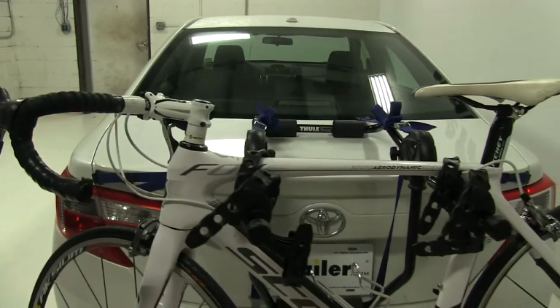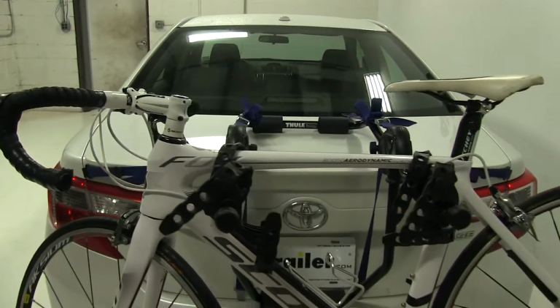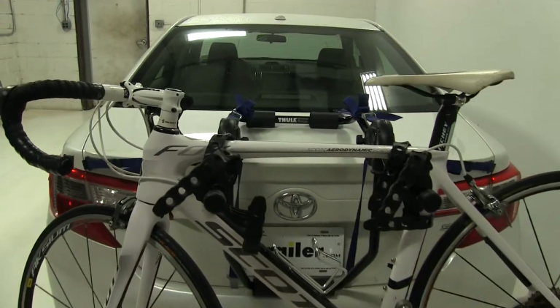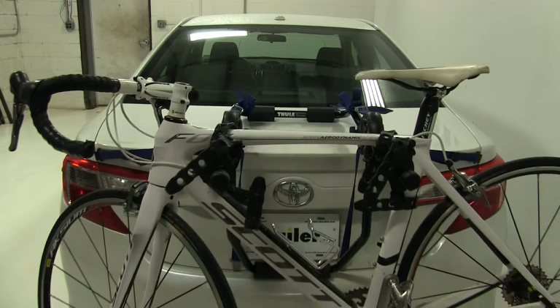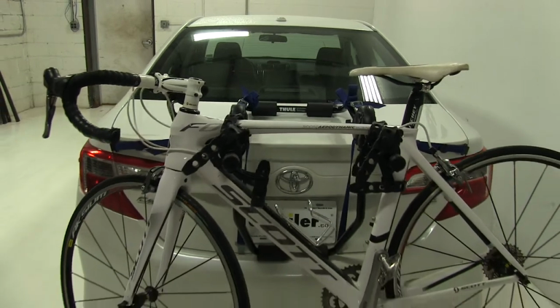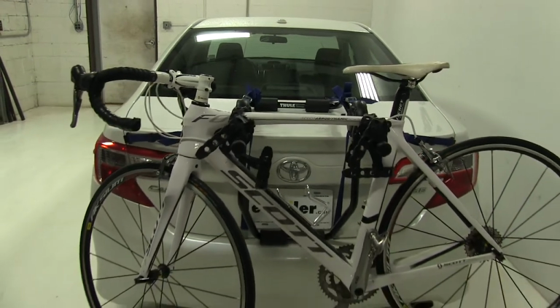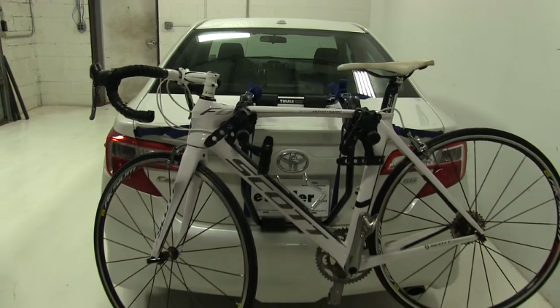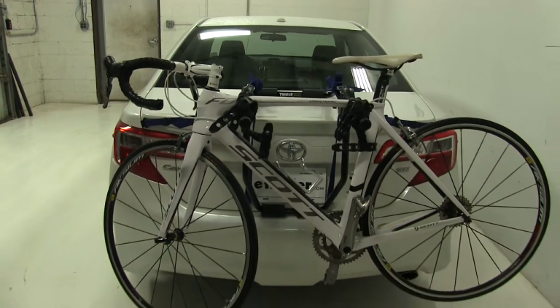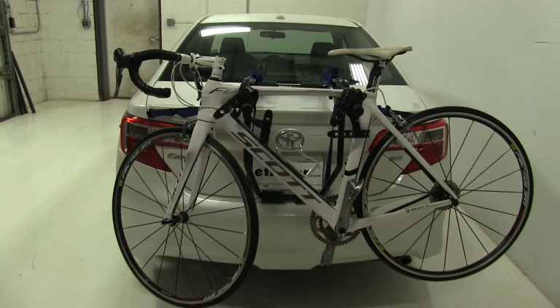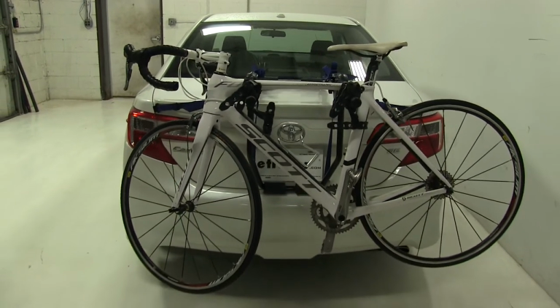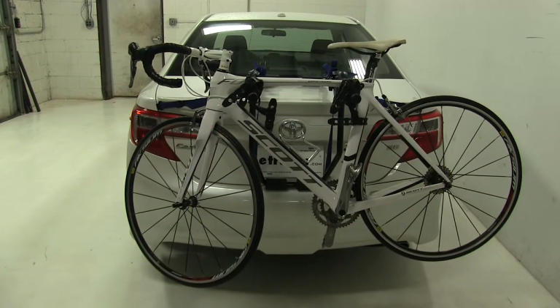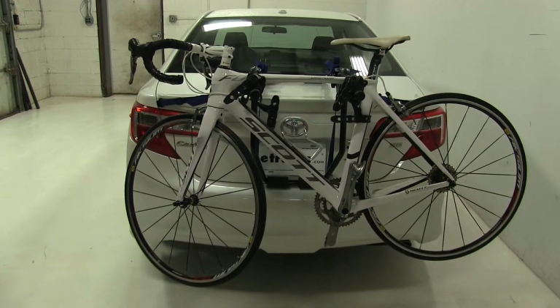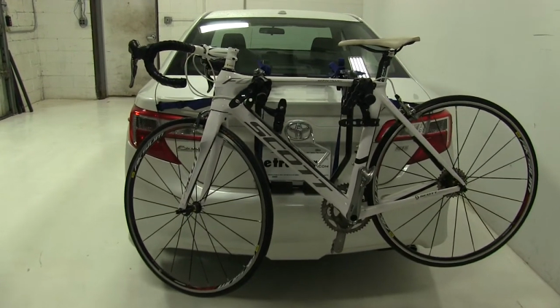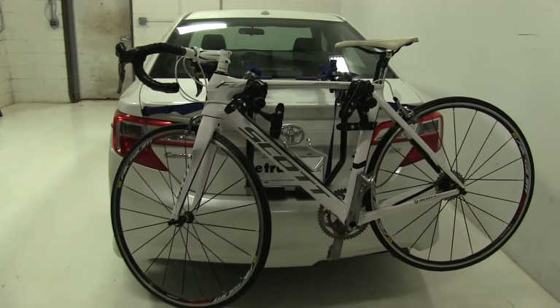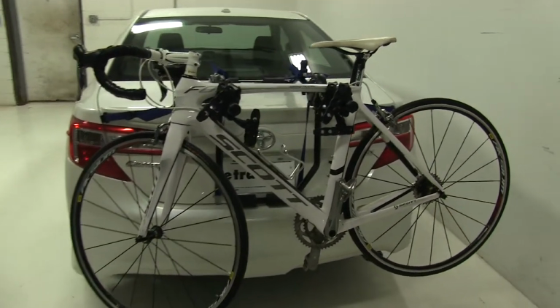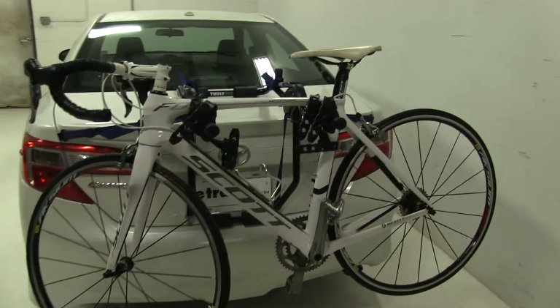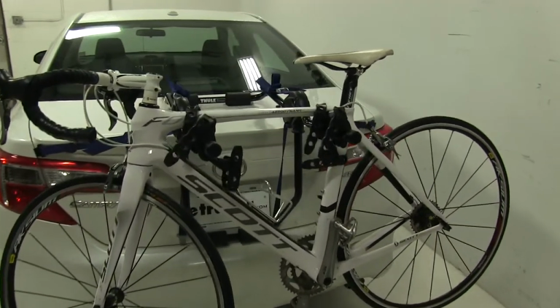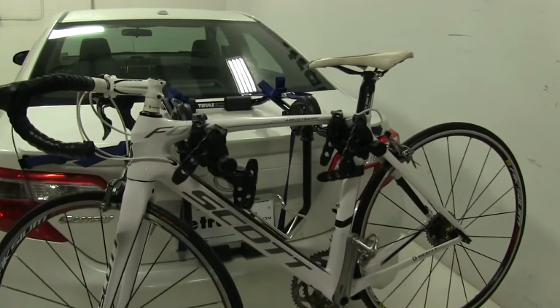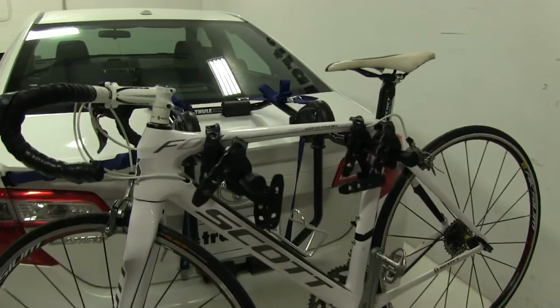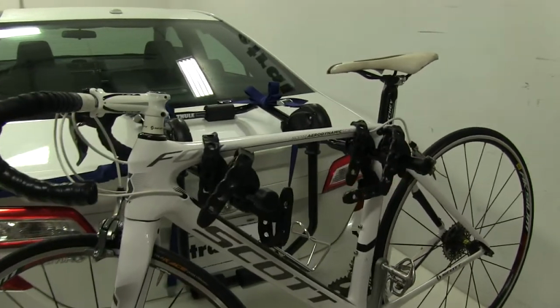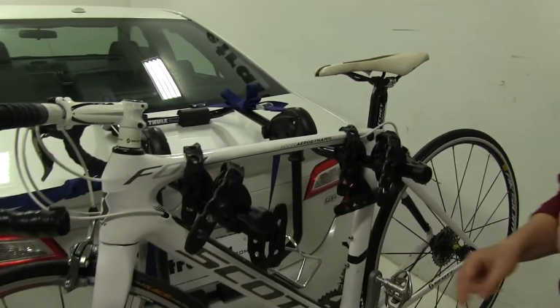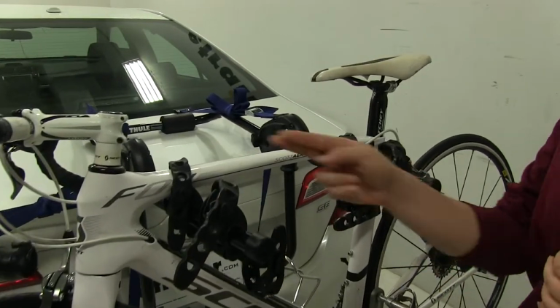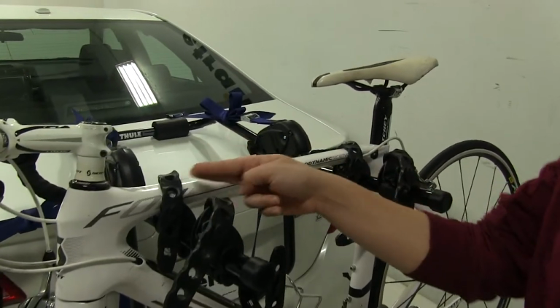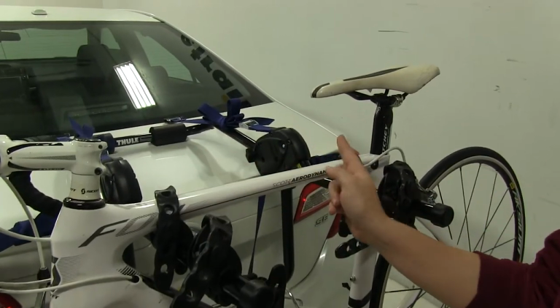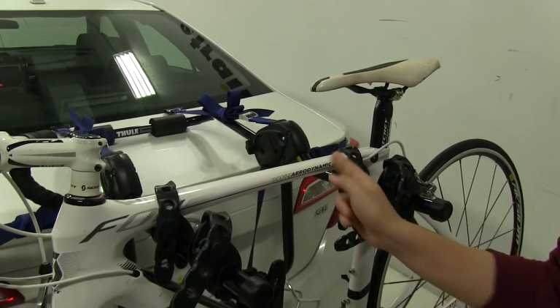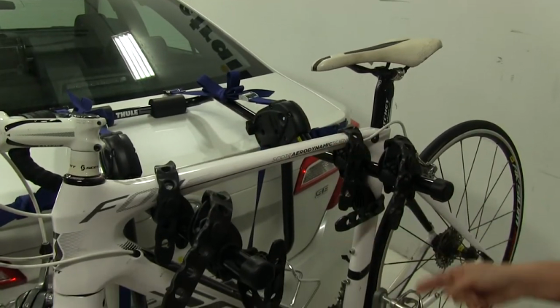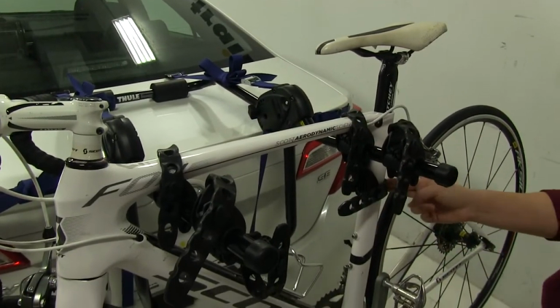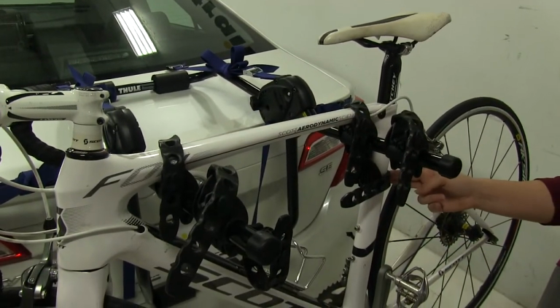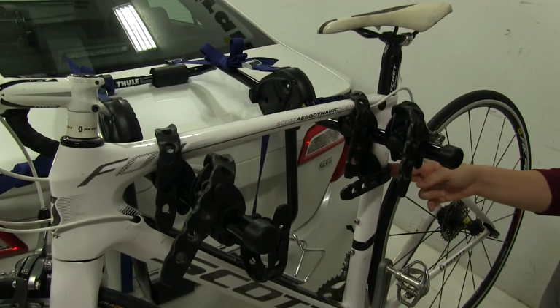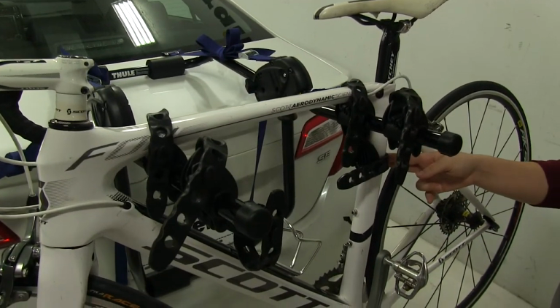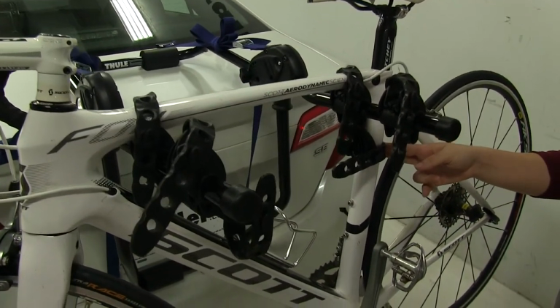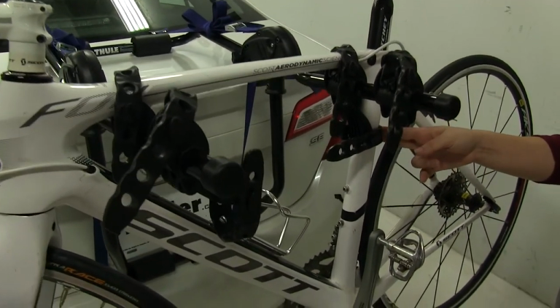Now we already have our bike secured down, and we're first going to show you how we secure it in place. We have three straps all together: two over our frame and one back here as our anti-sway strap.